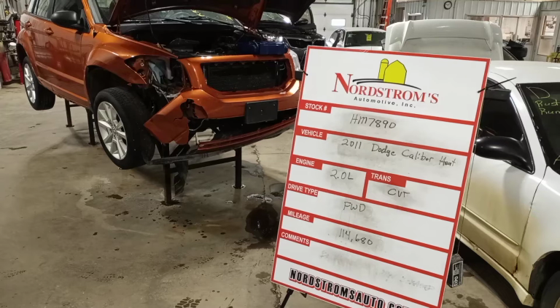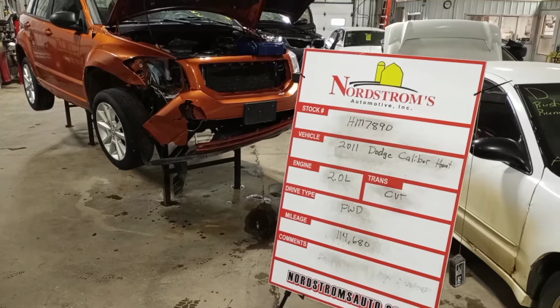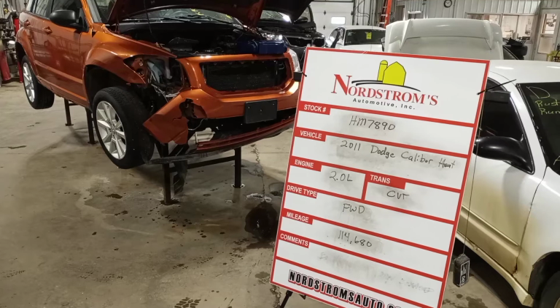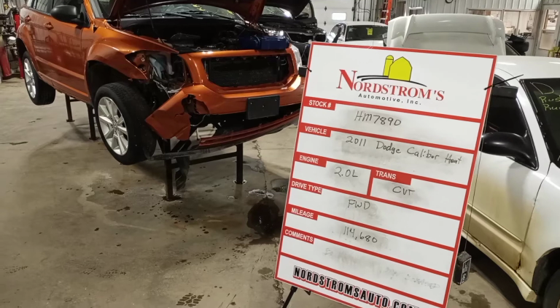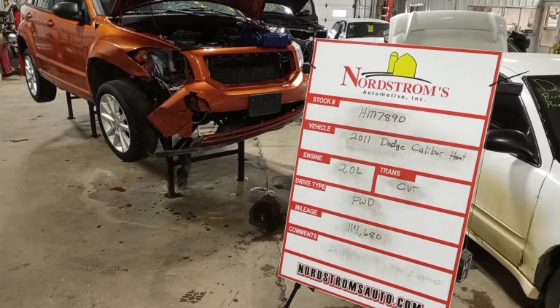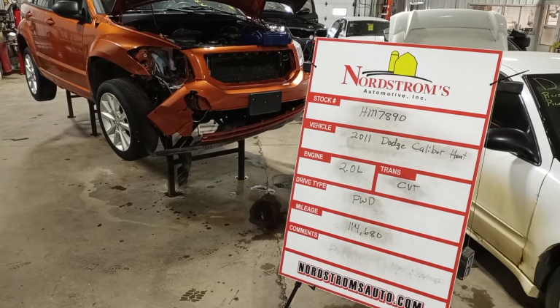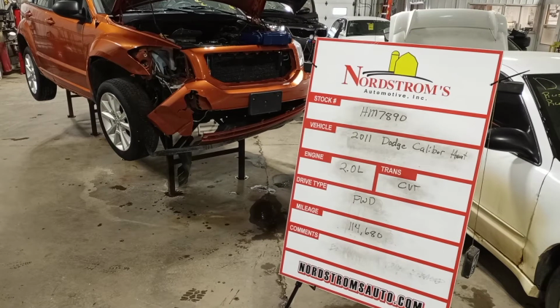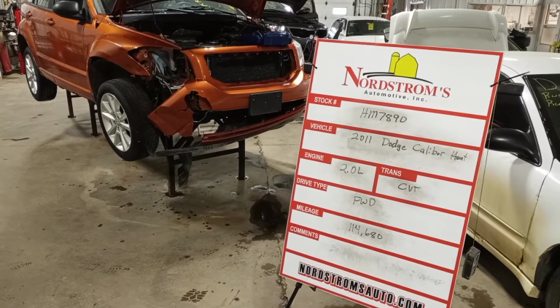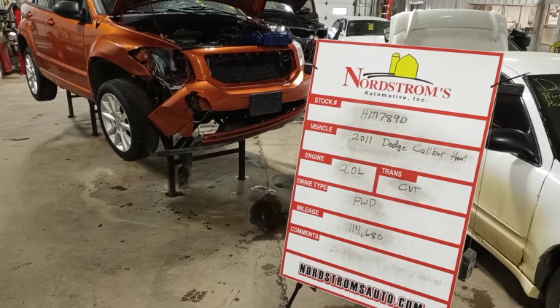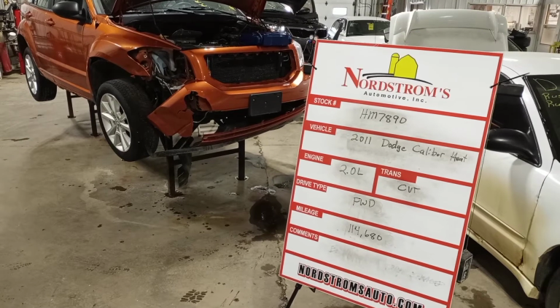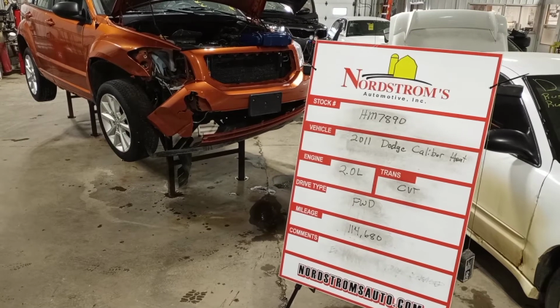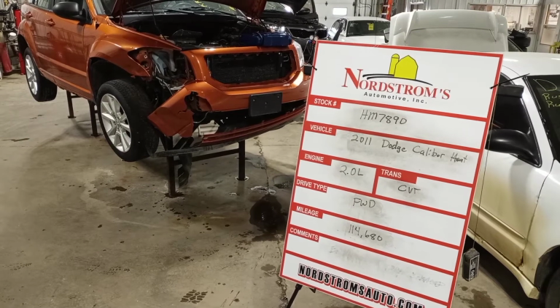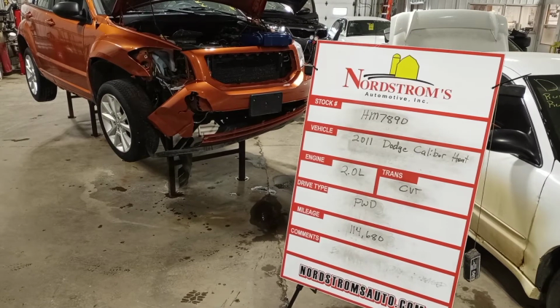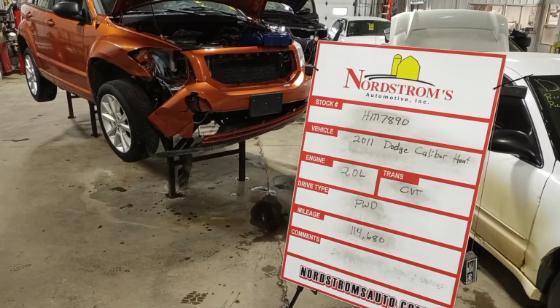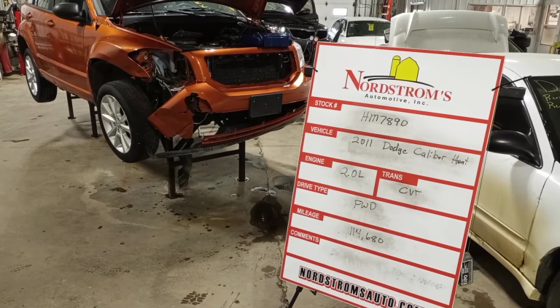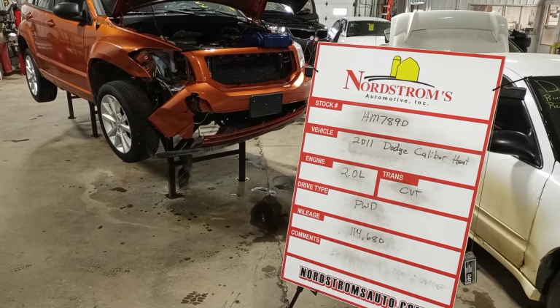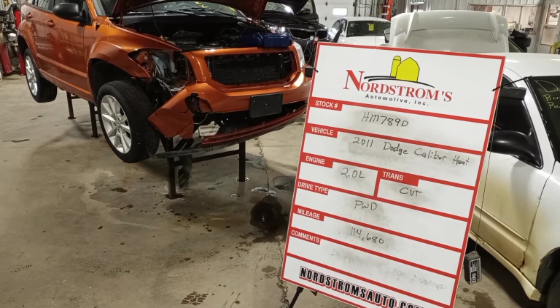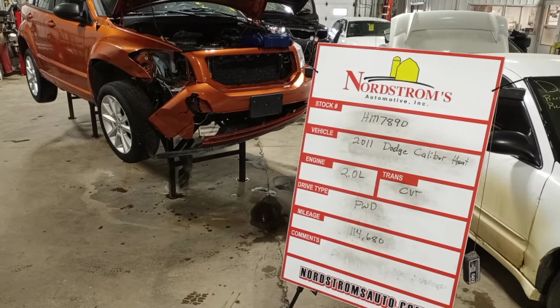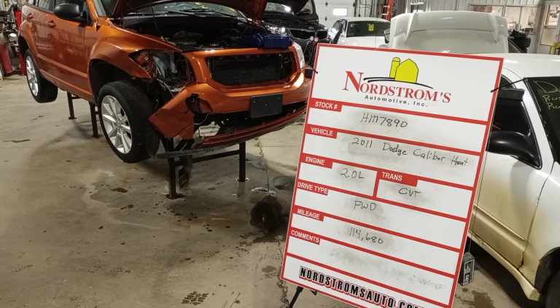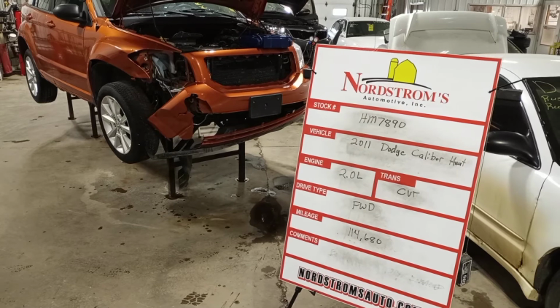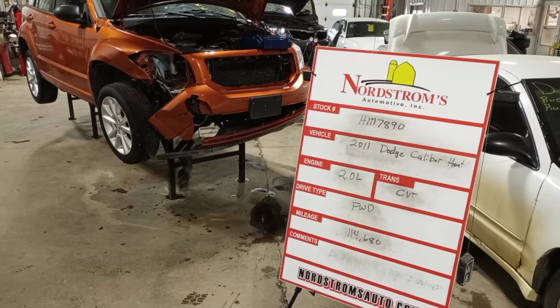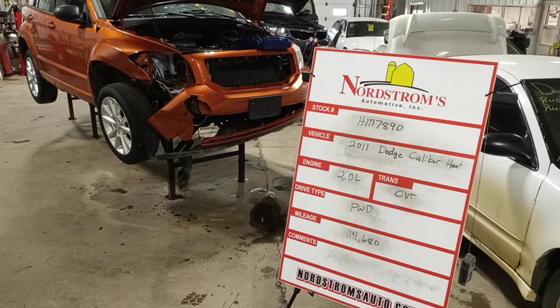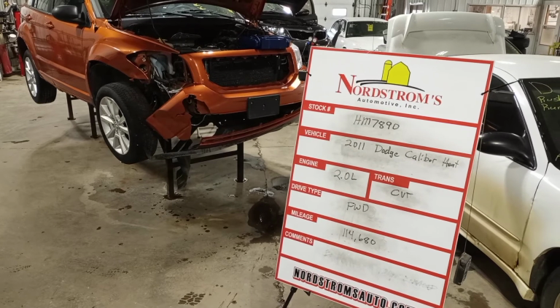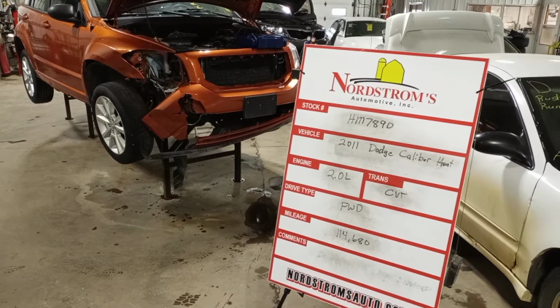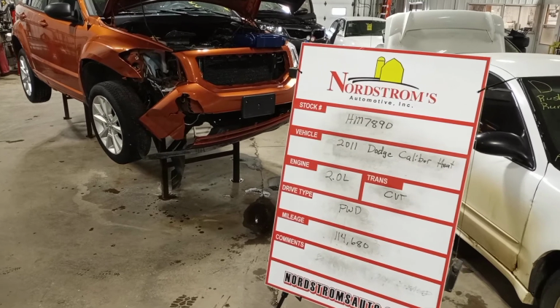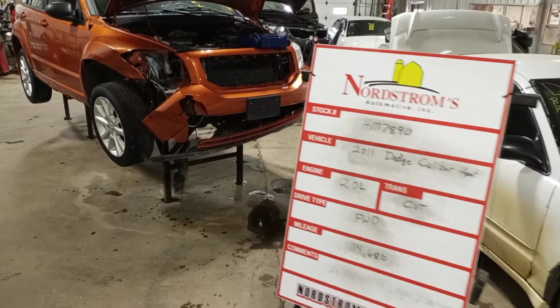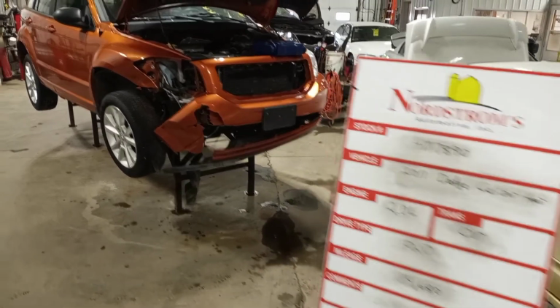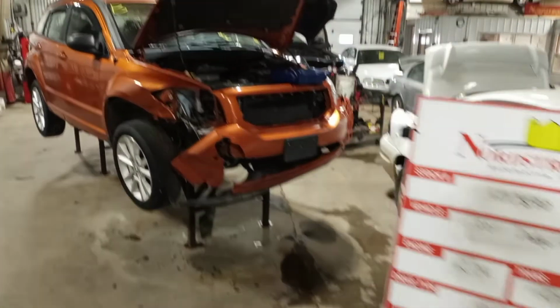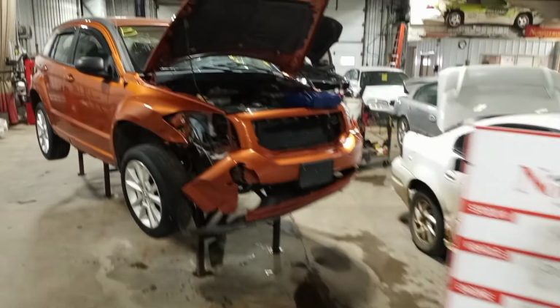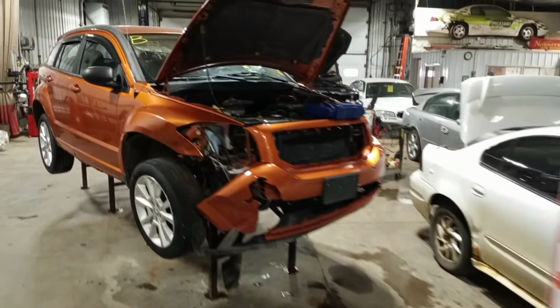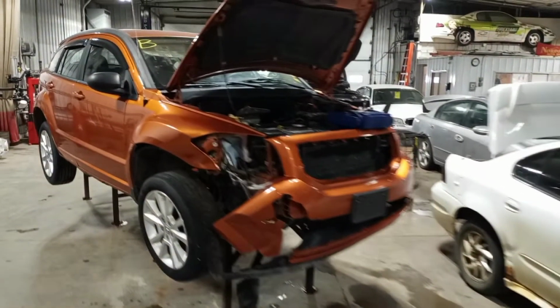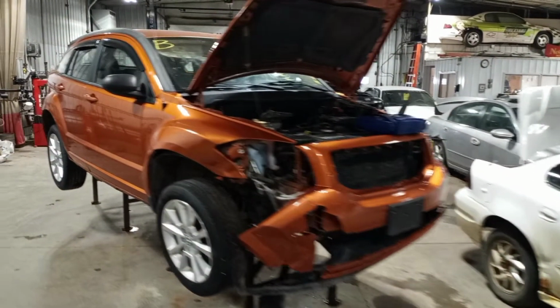Stock number HM7890: 2011 Dodge Caliber Heat, 2.0 liter with a CVT transmission. It's front-wheel drive with 114,680 miles and it's orange in color.